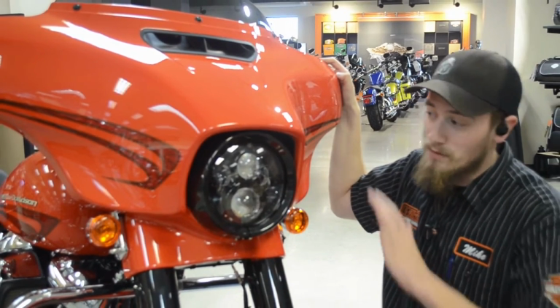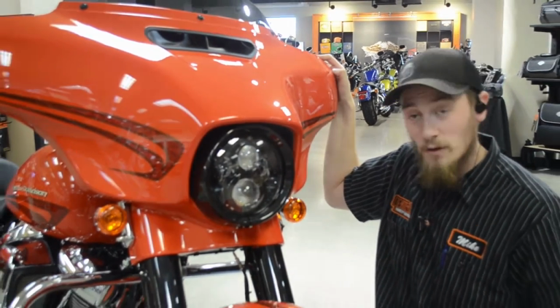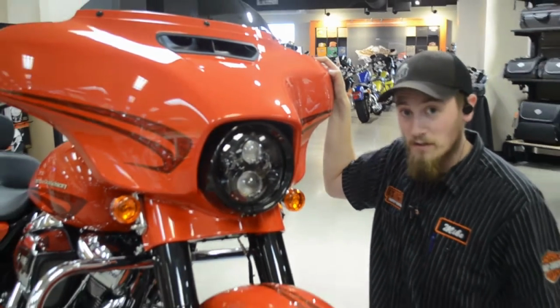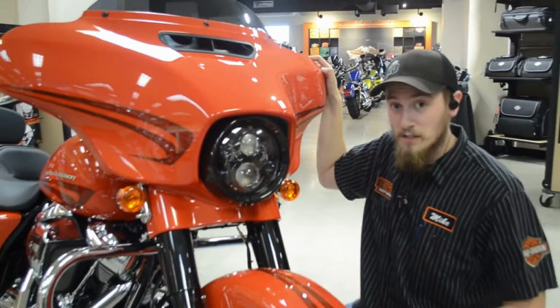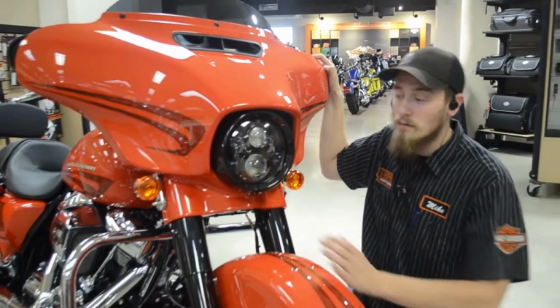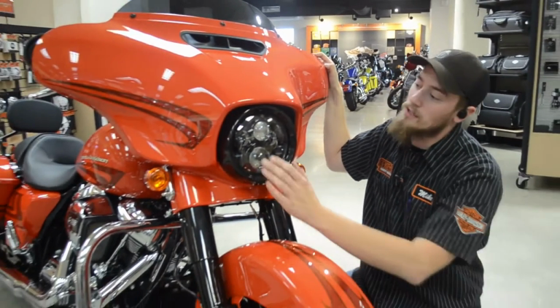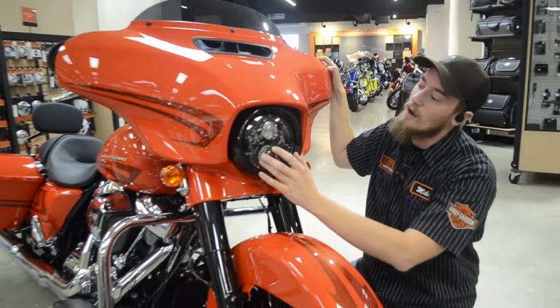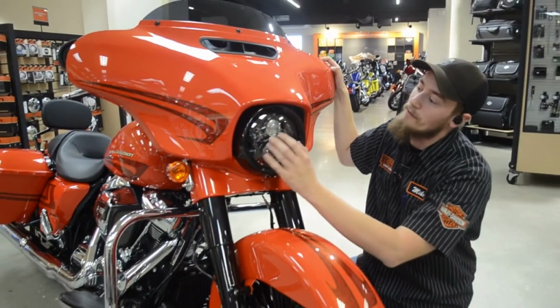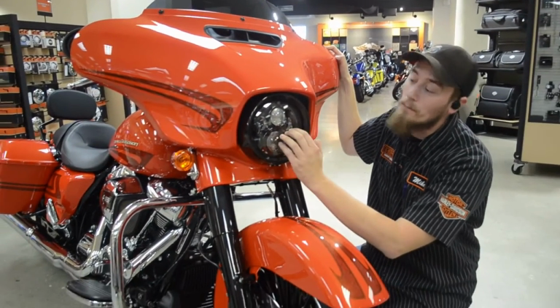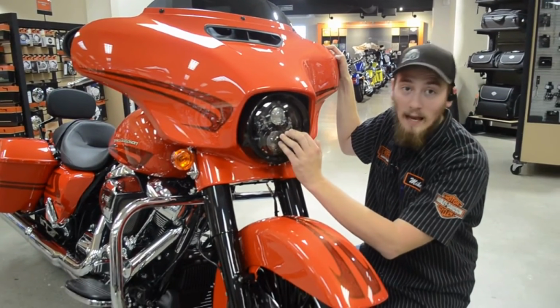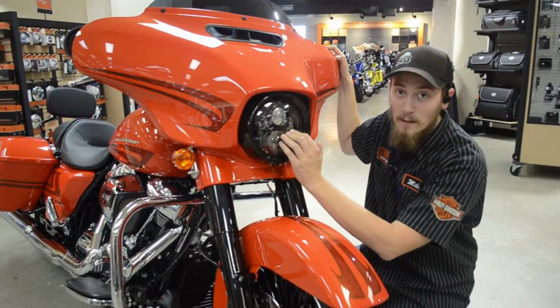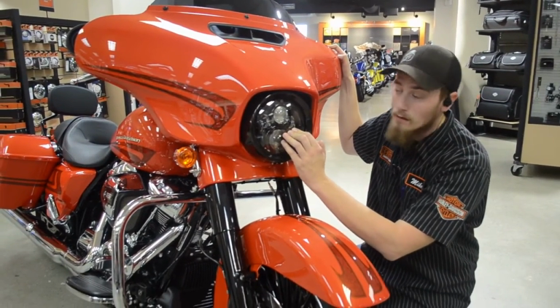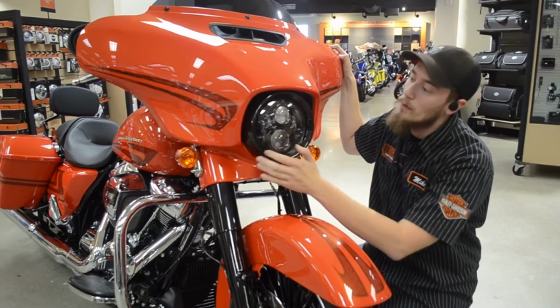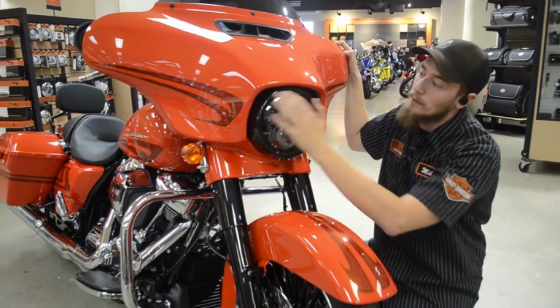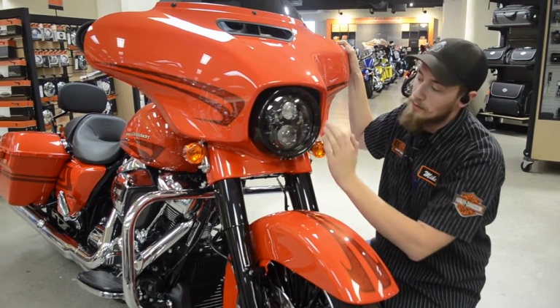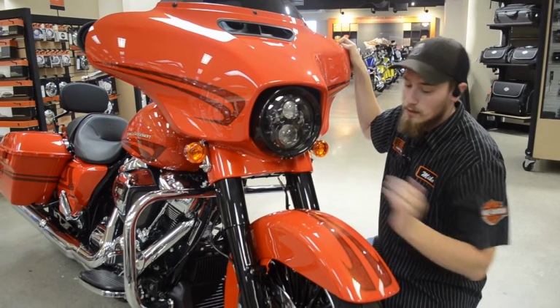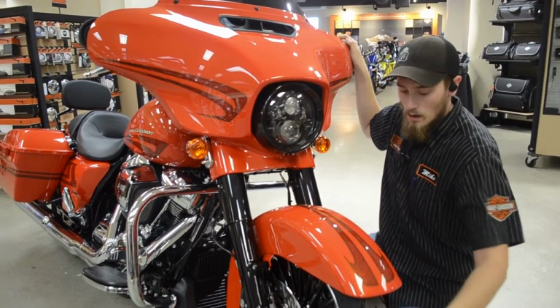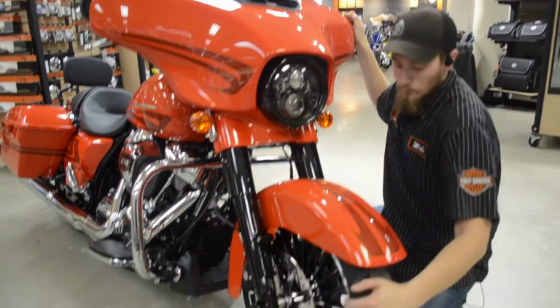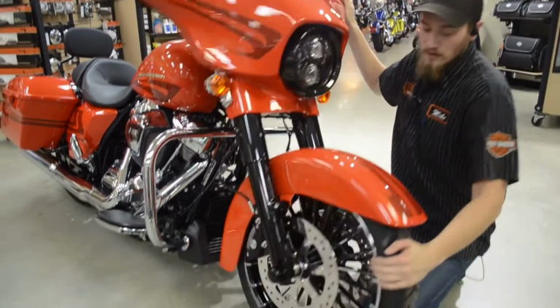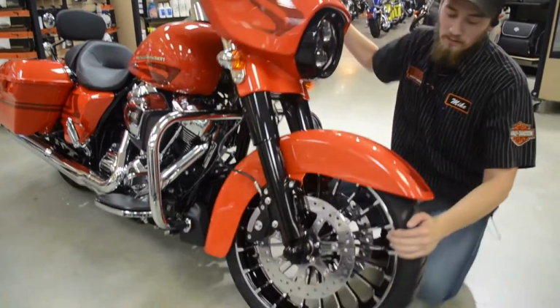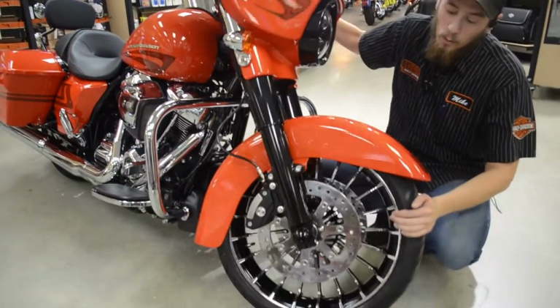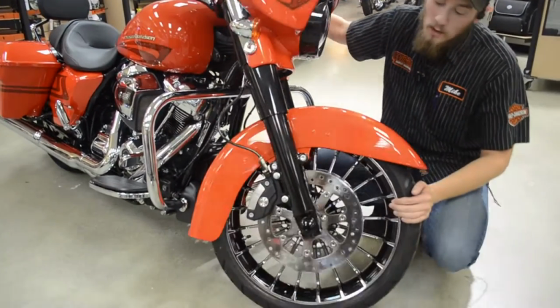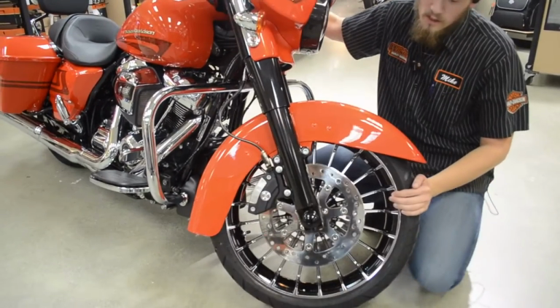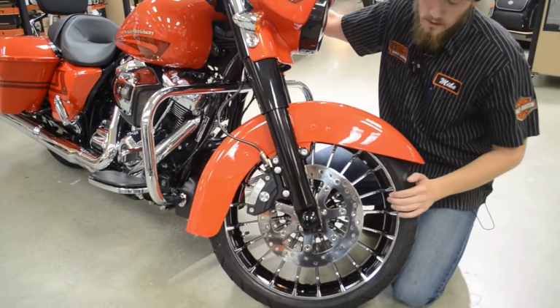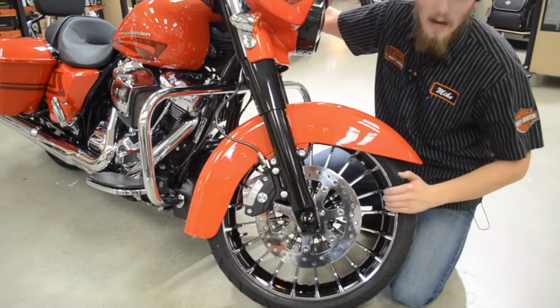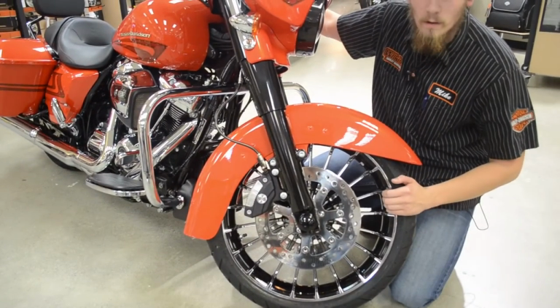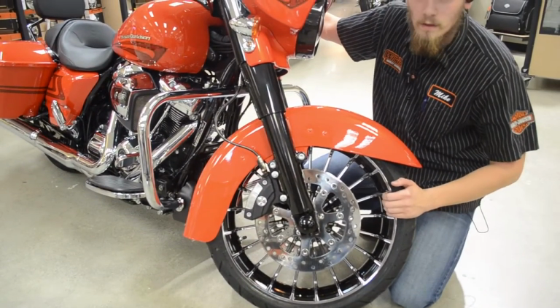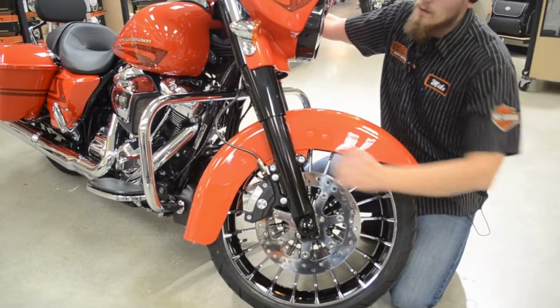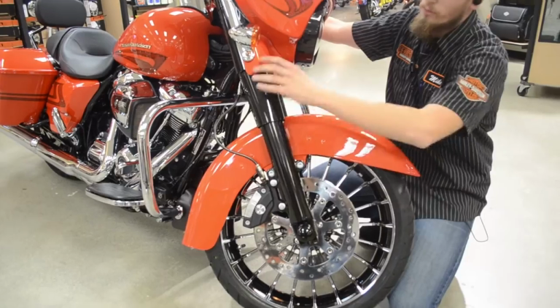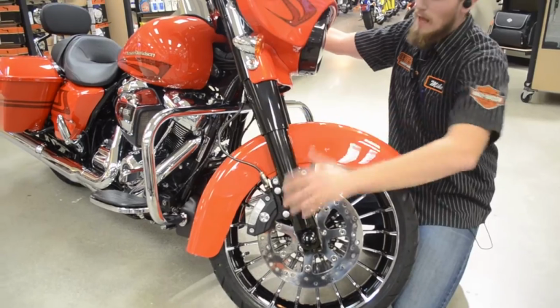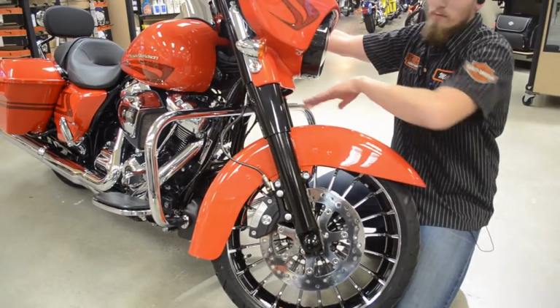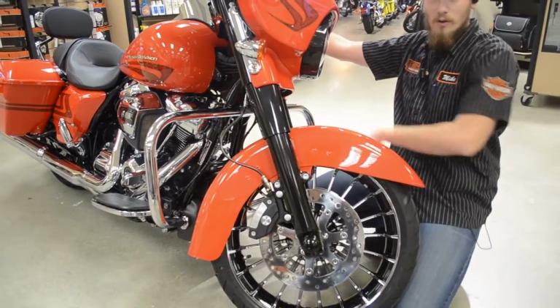We've done a few extra things to it. Starting out, we have a full black Daymaker with a black trim ring. Right down here we have the 21-spoke turbine wheel, full black forks.